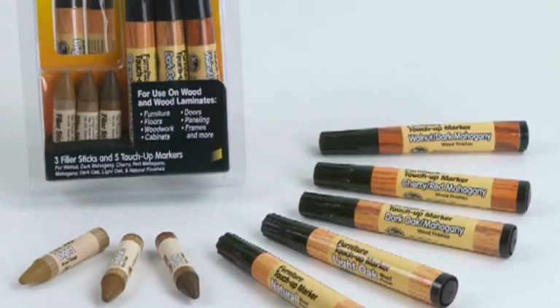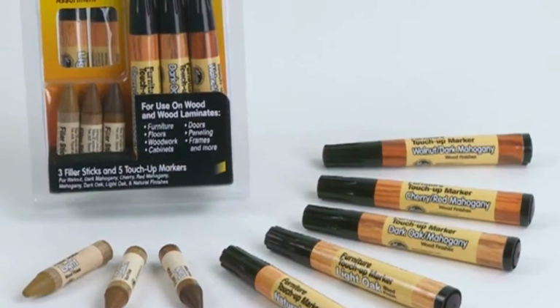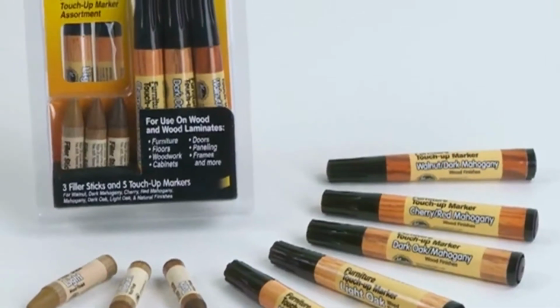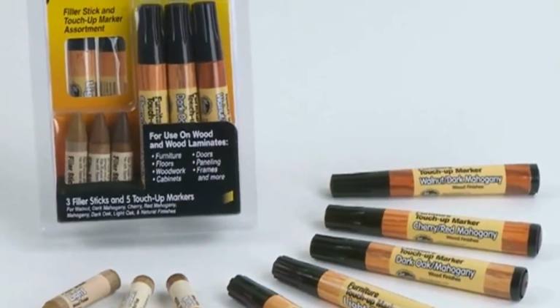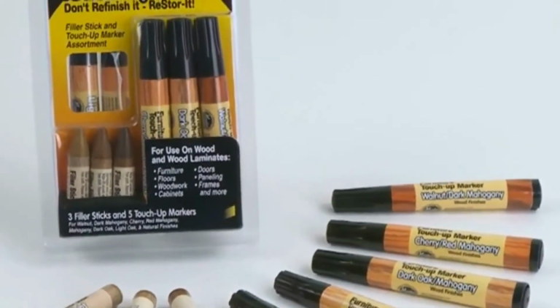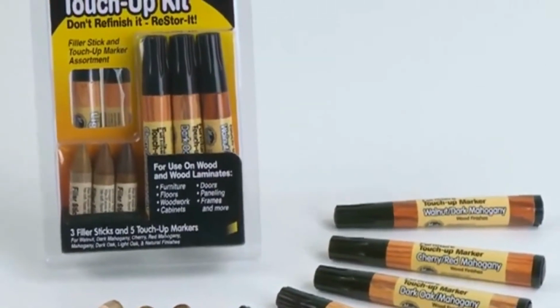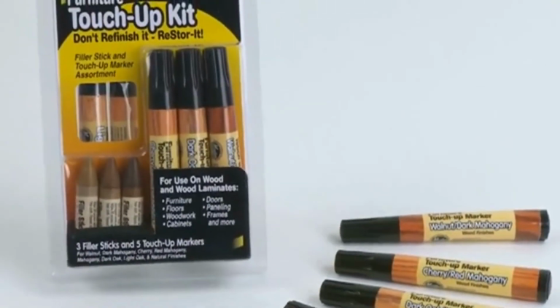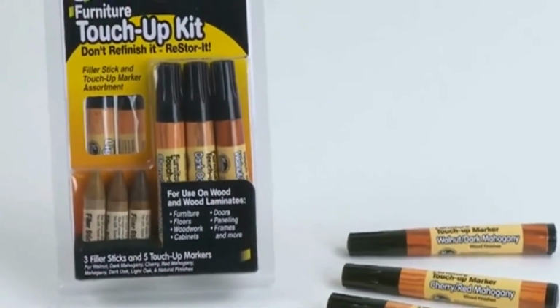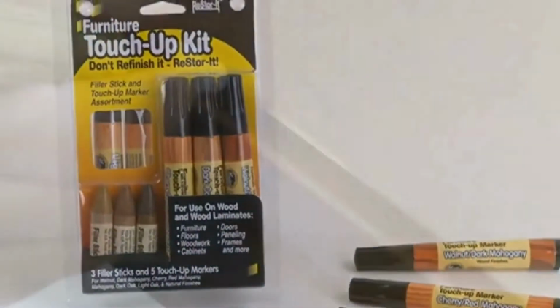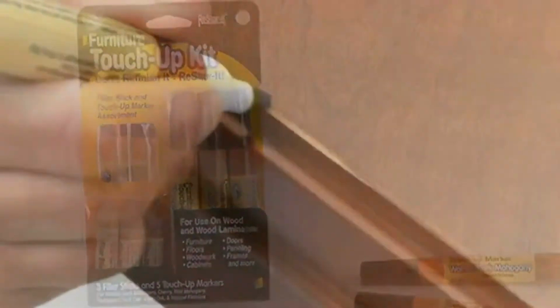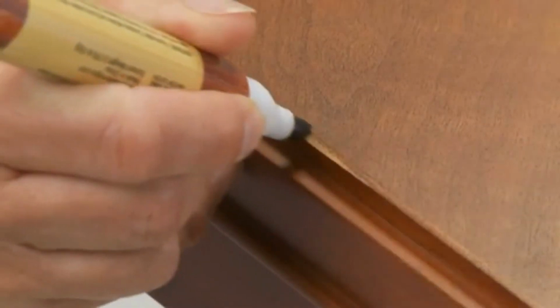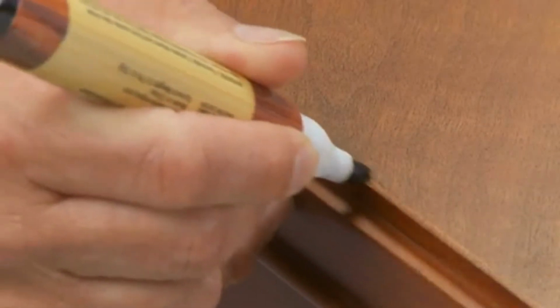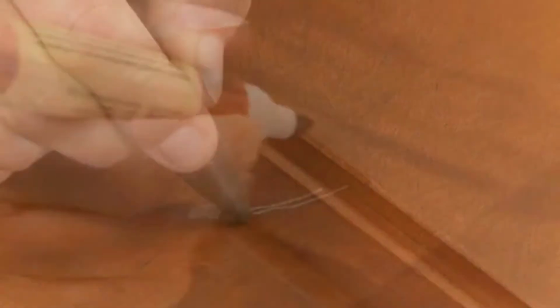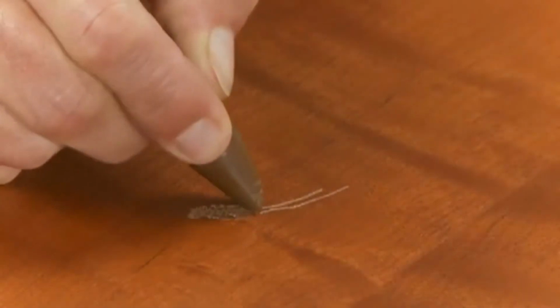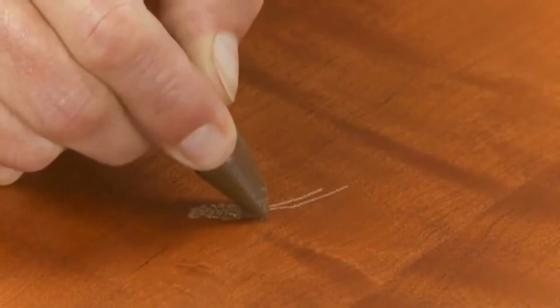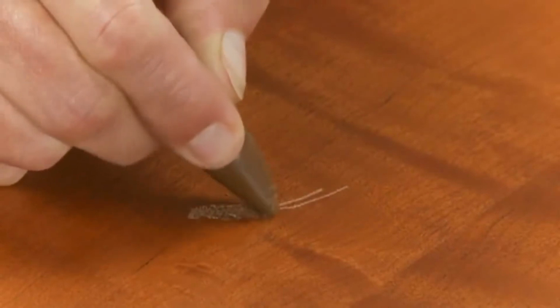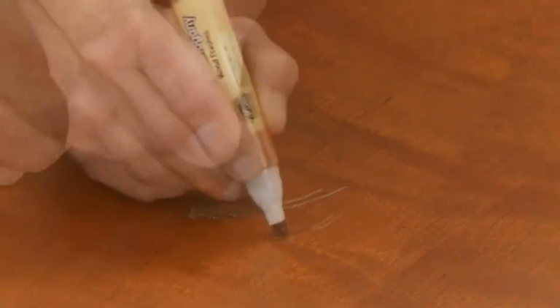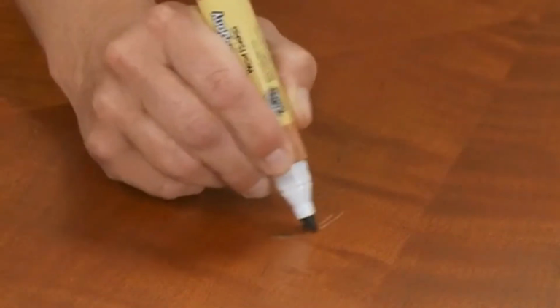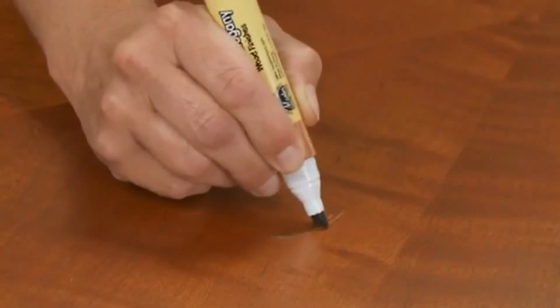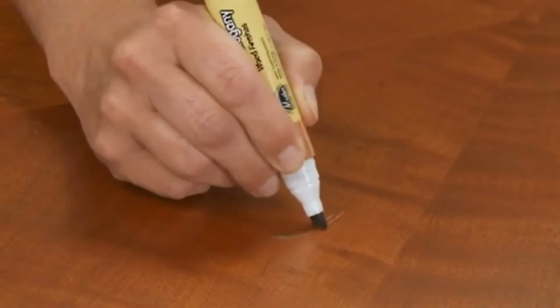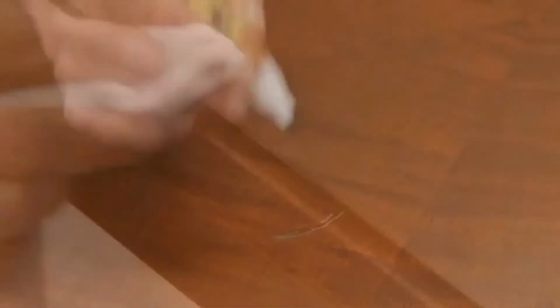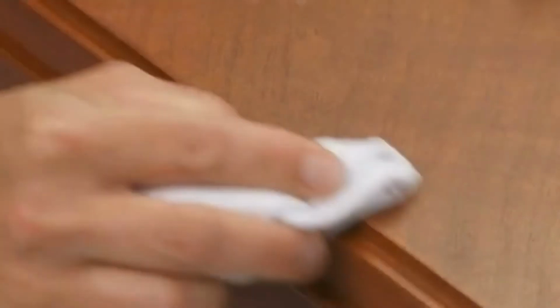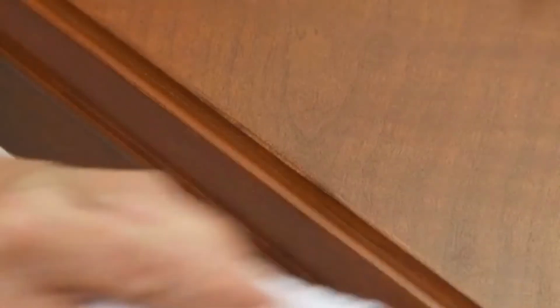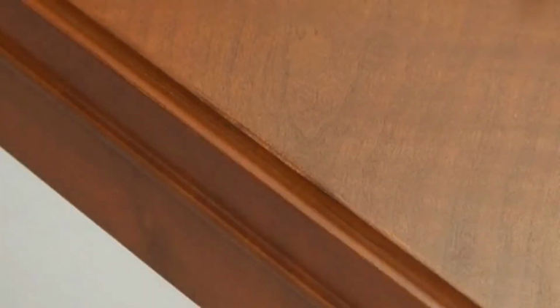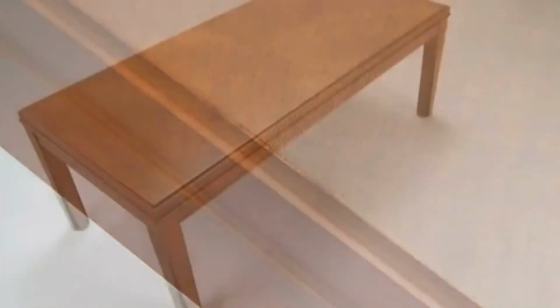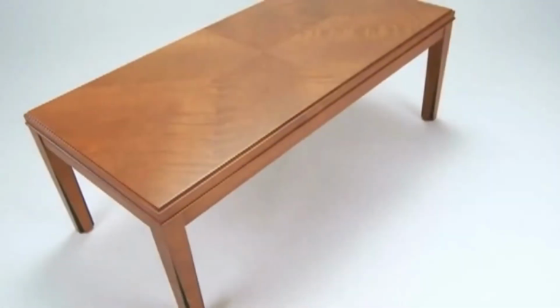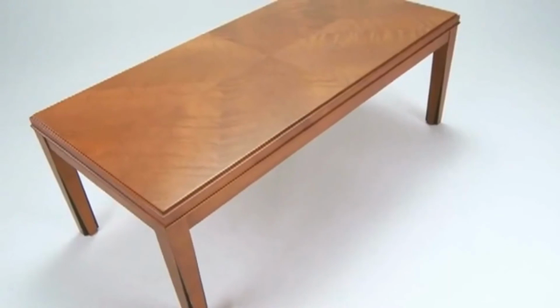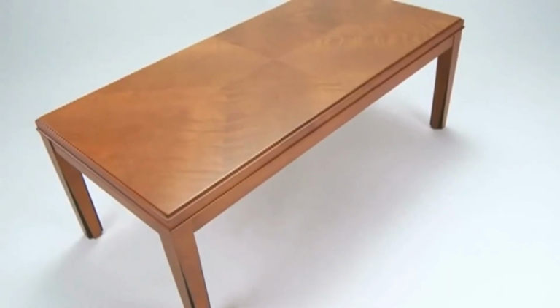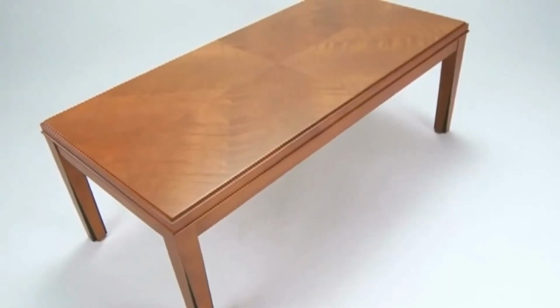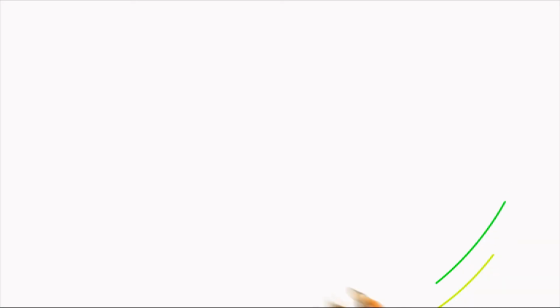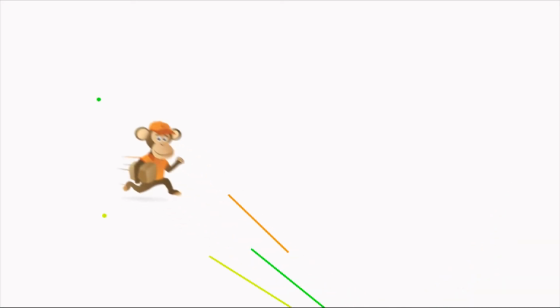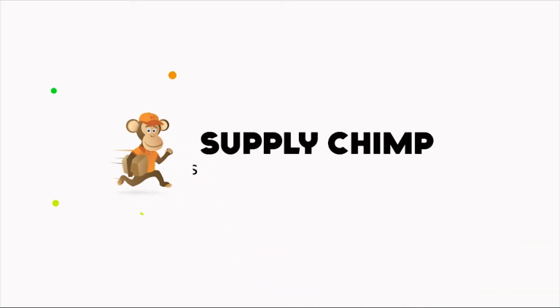The Restore-It Furniture Touch-Up Kit provides an easy, fast, and inexpensive way to make a near-perfect repair on damaged wood and wood laminate items.